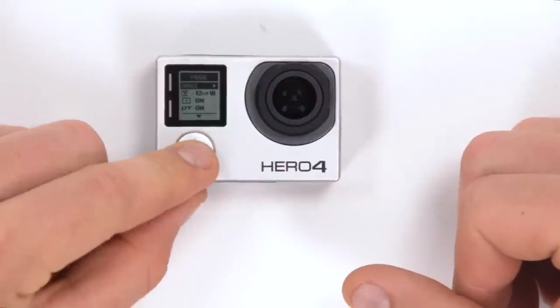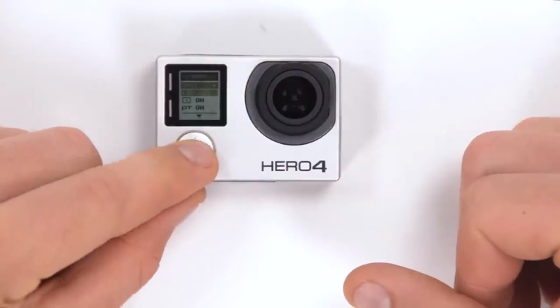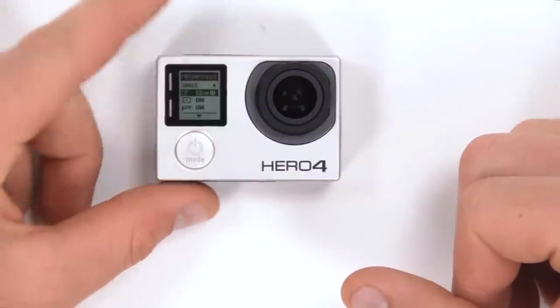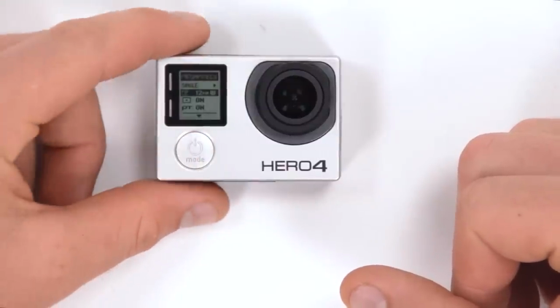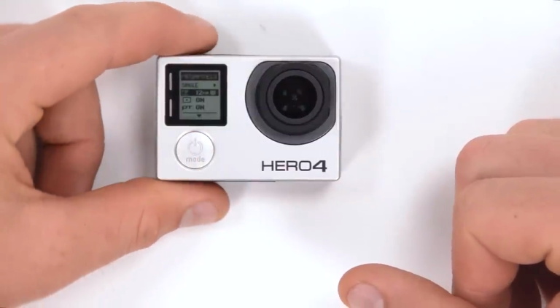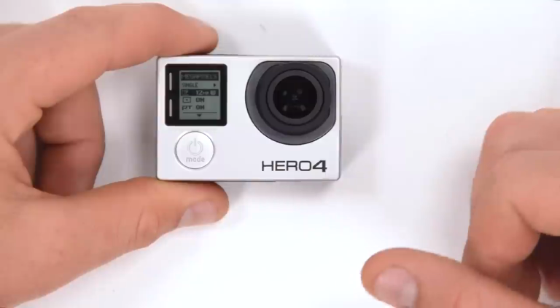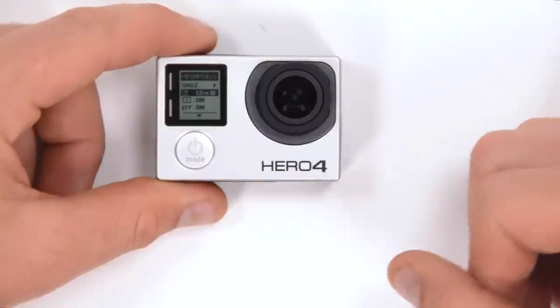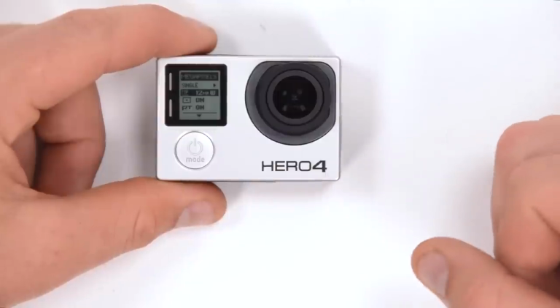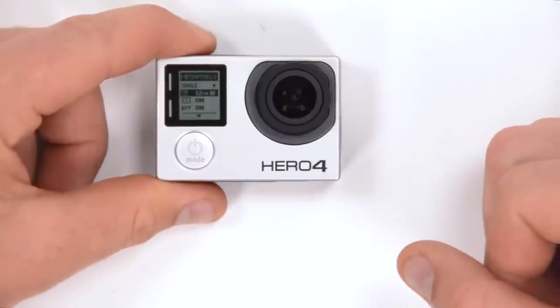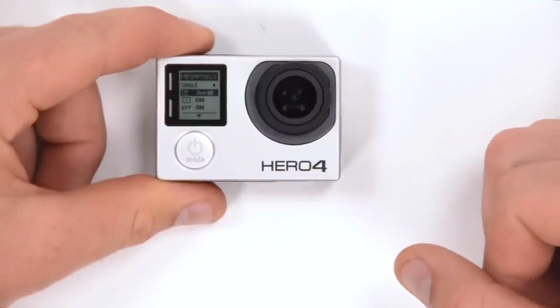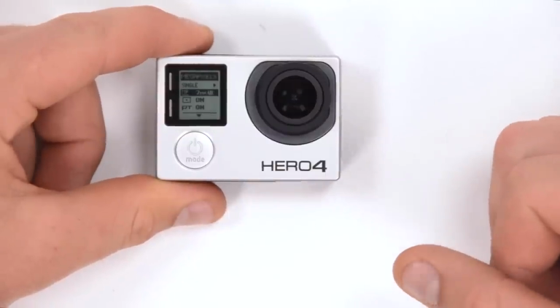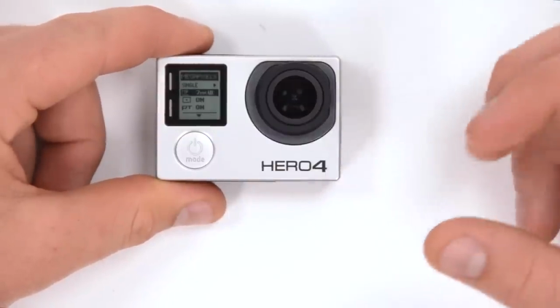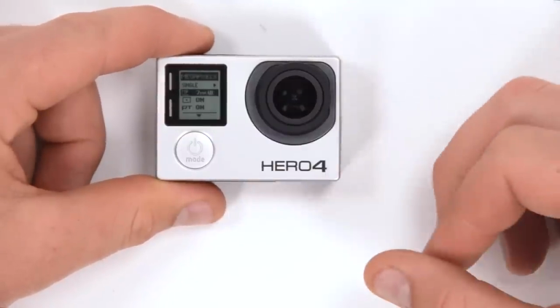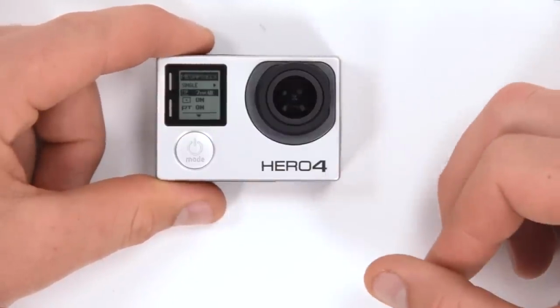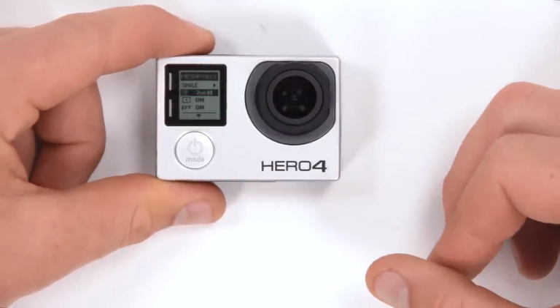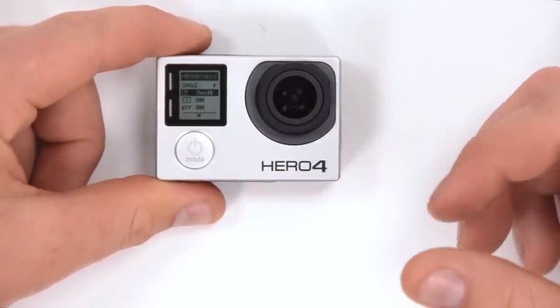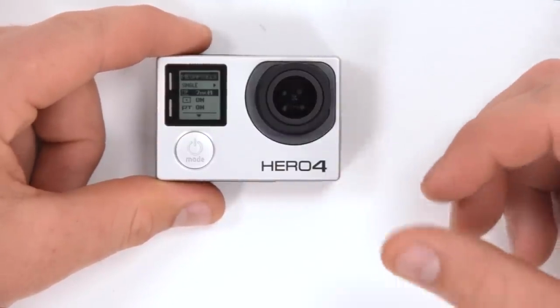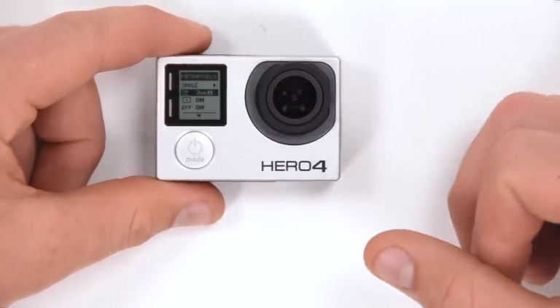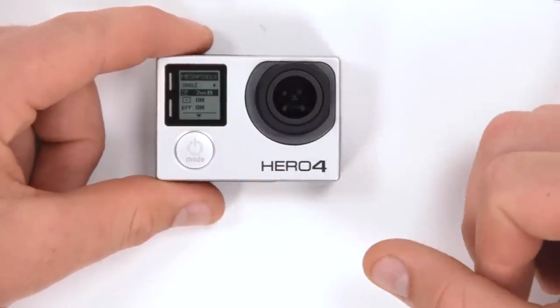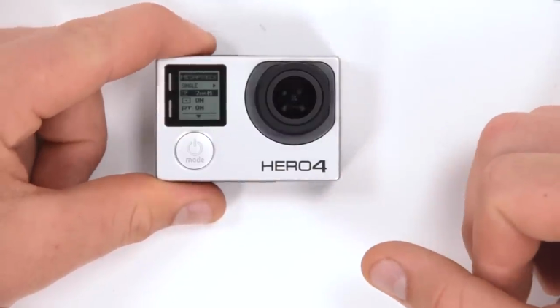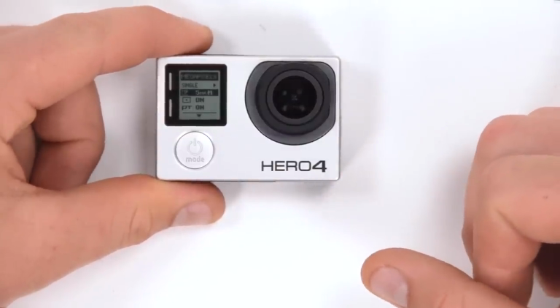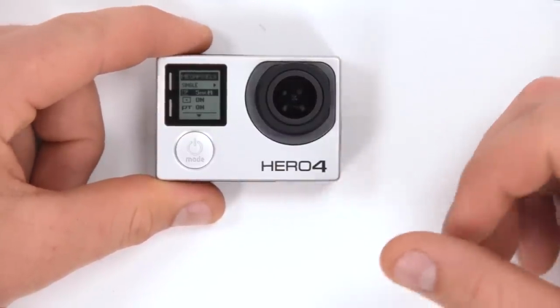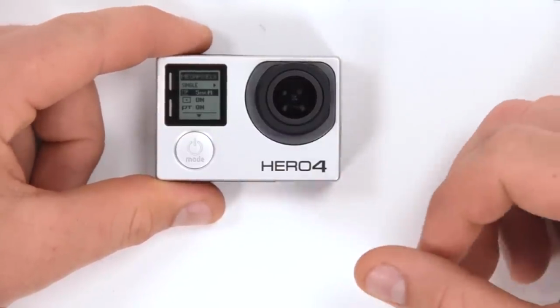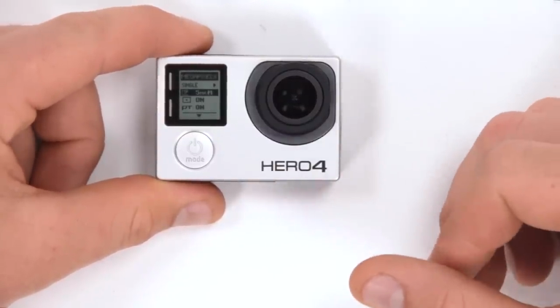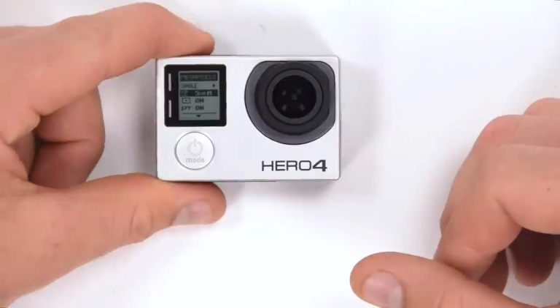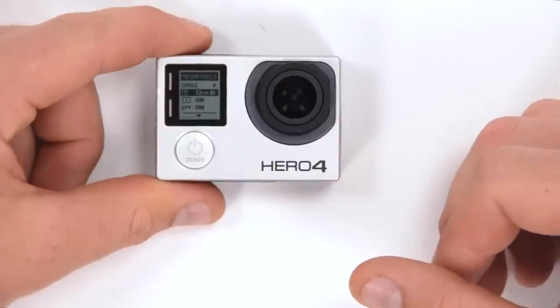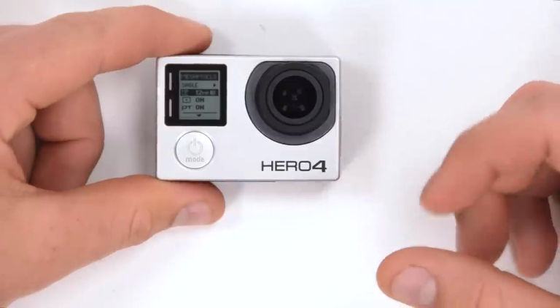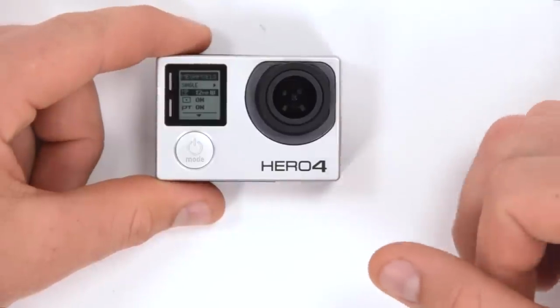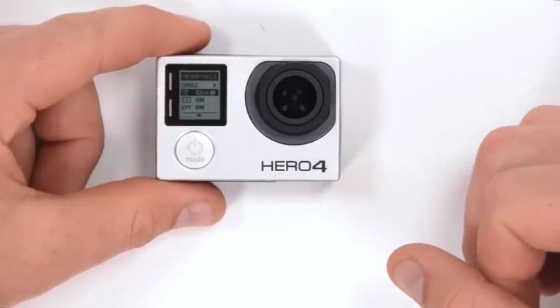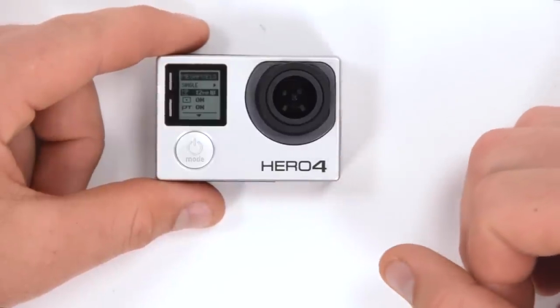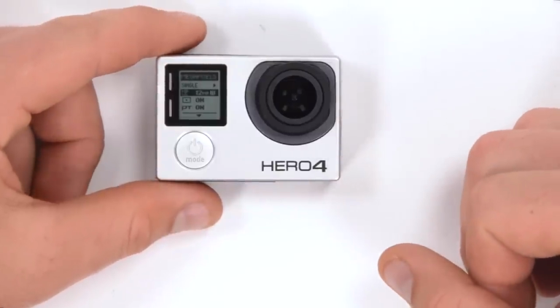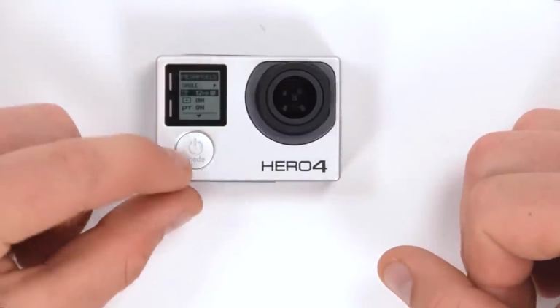Coming down, we can use the shutter button to change the resolution. The options are 7 megapixels wide, 7 megapixels medium, 5 megapixels medium, and 12 megapixels wide.